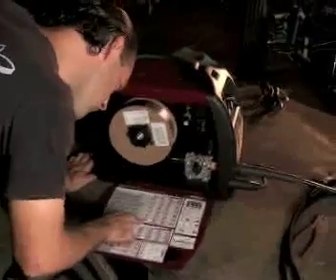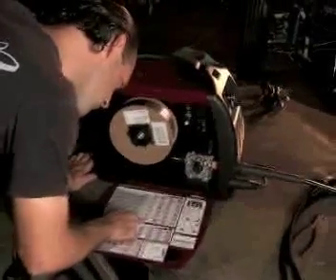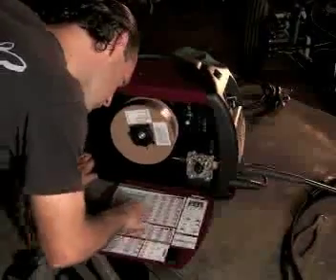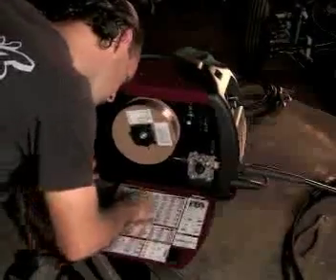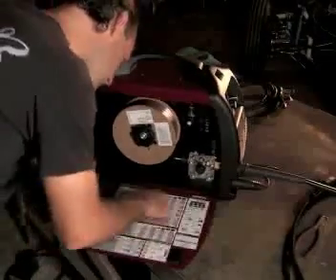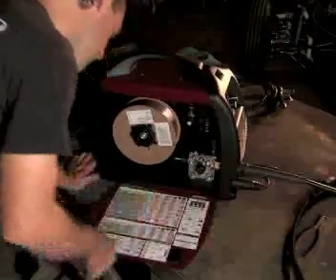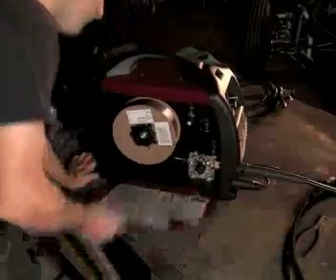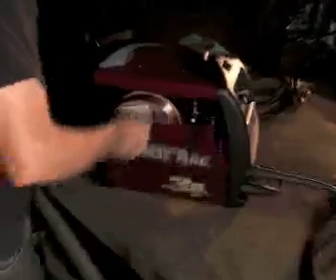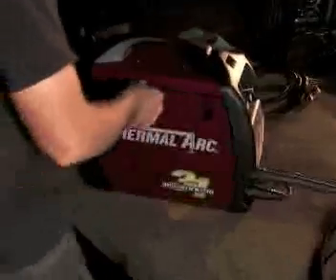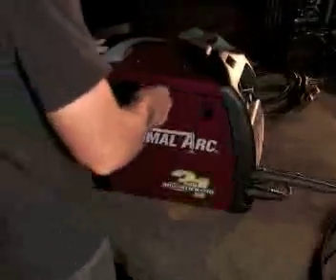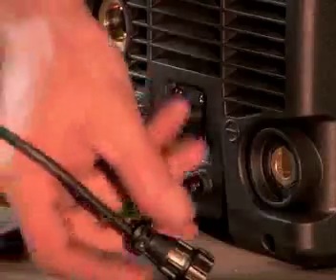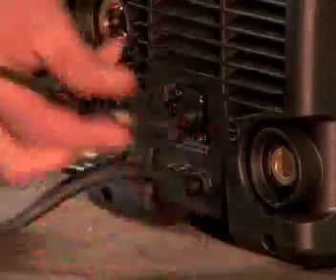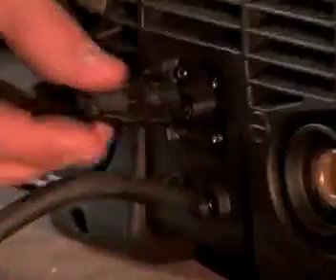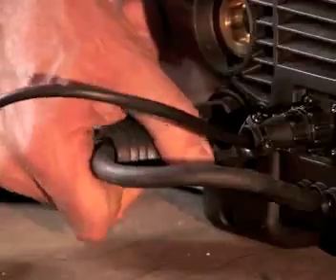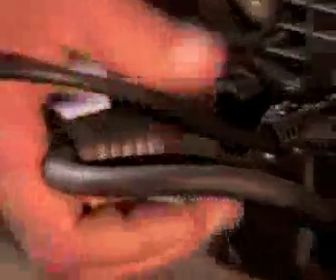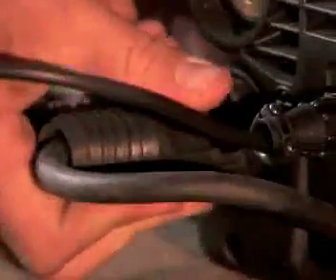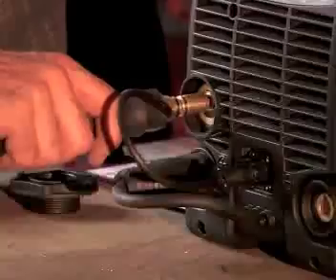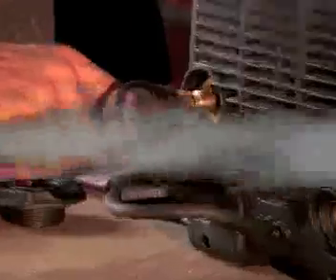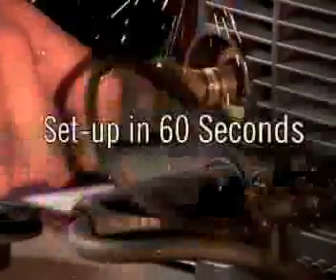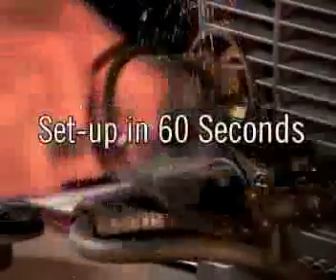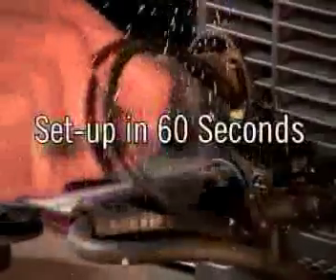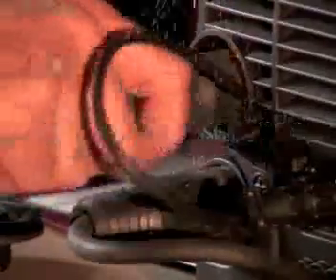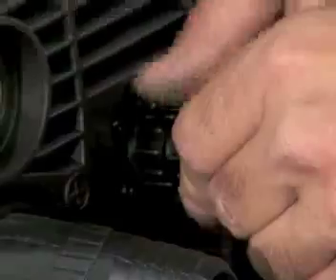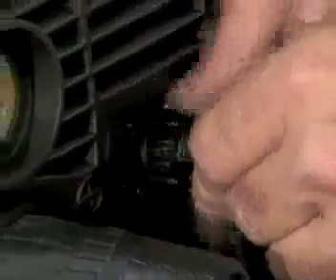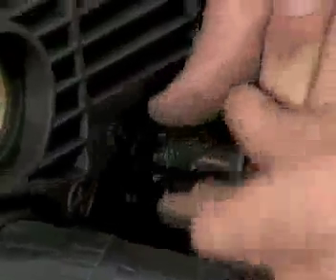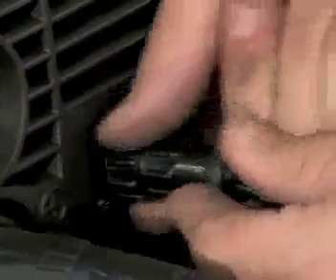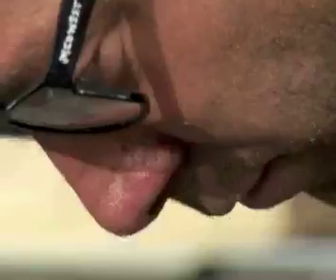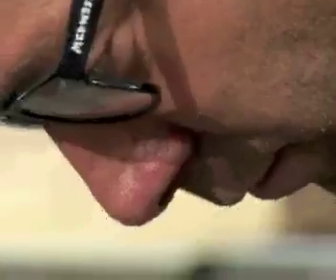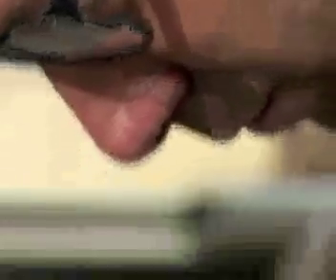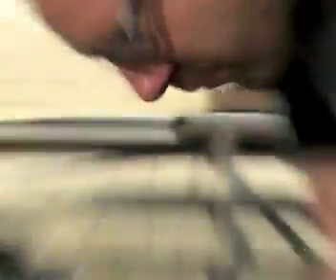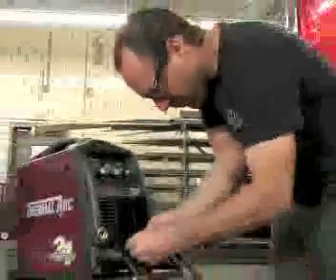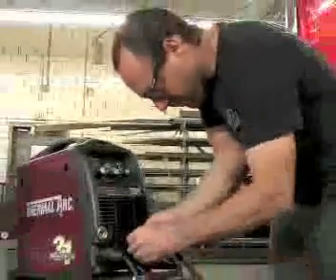You'll be dialed in and melting metal in minutes. Setup for any welding process takes about 60 seconds, and process changeover happens even faster.